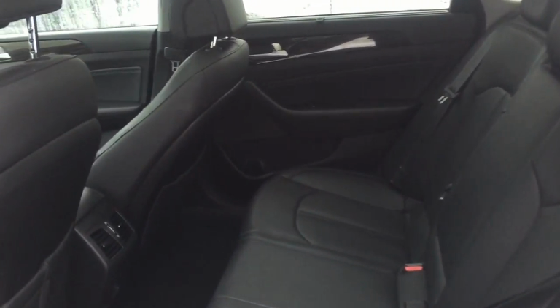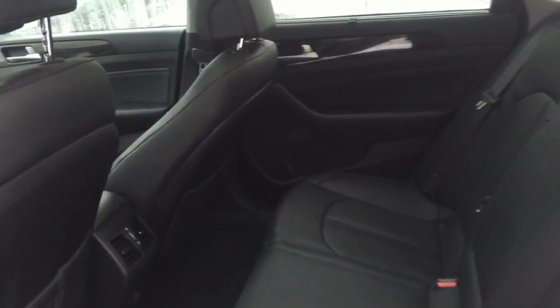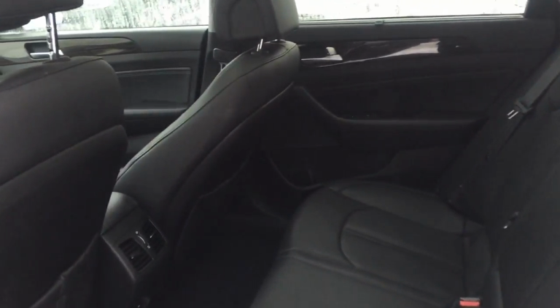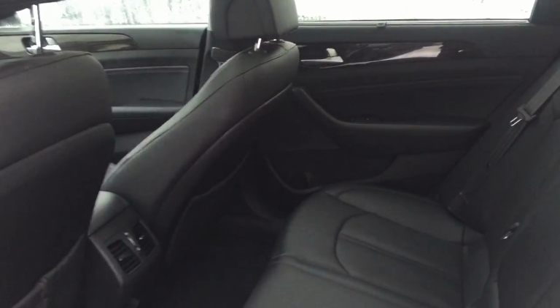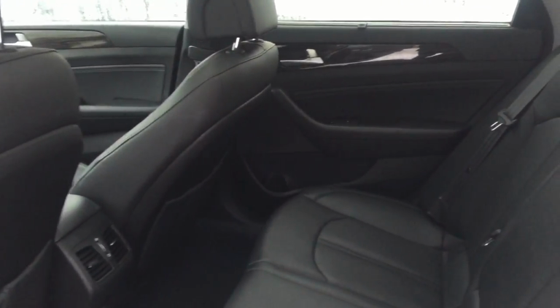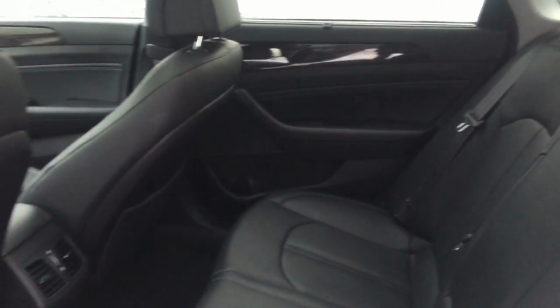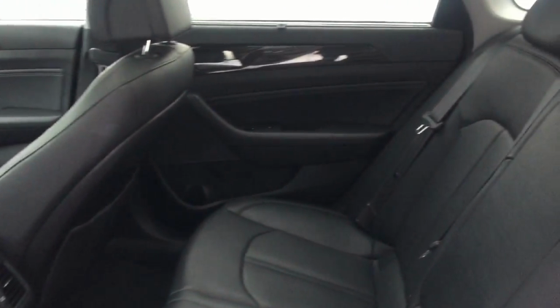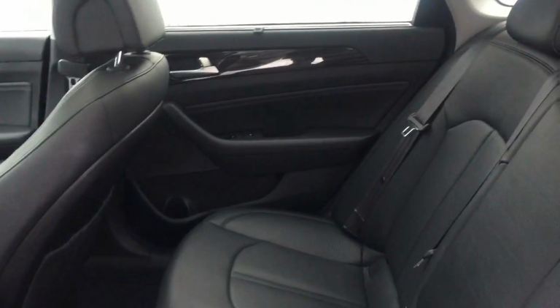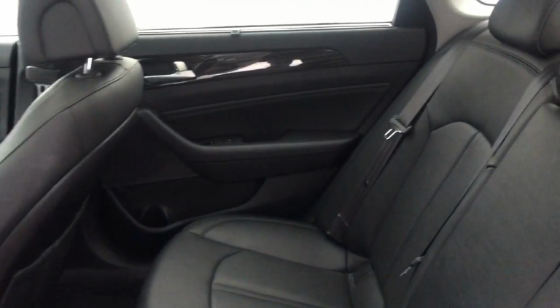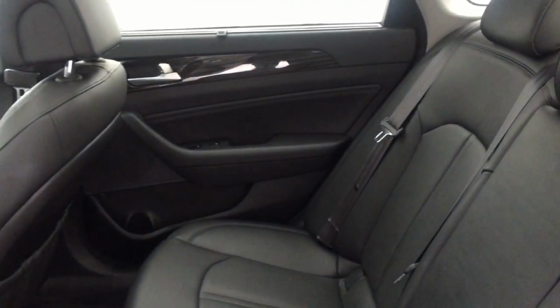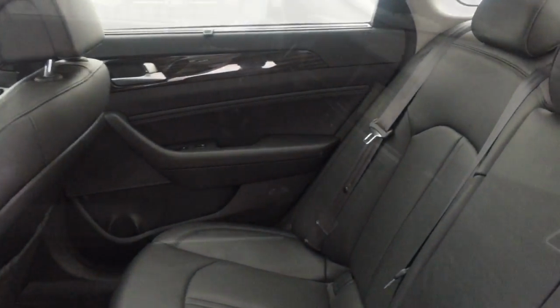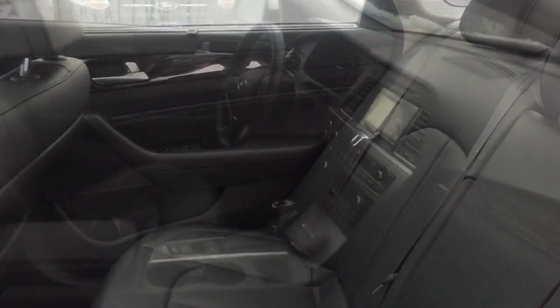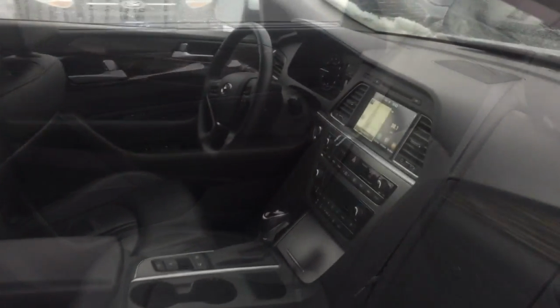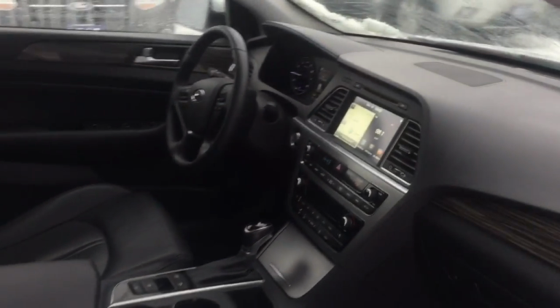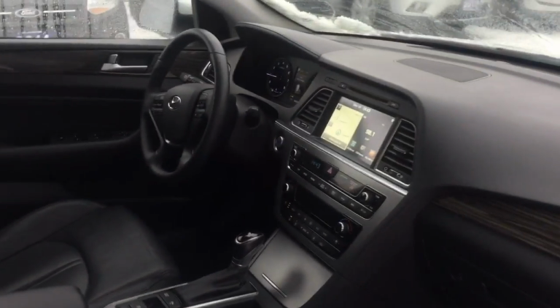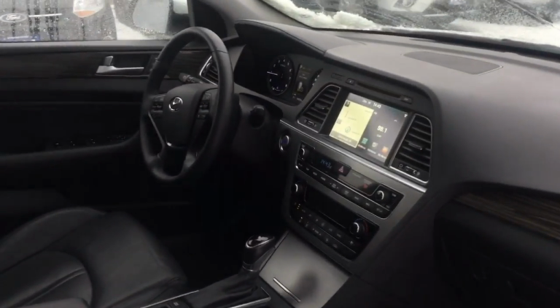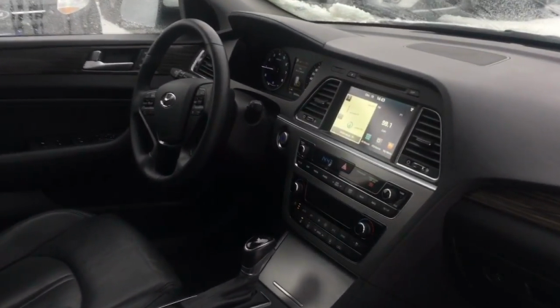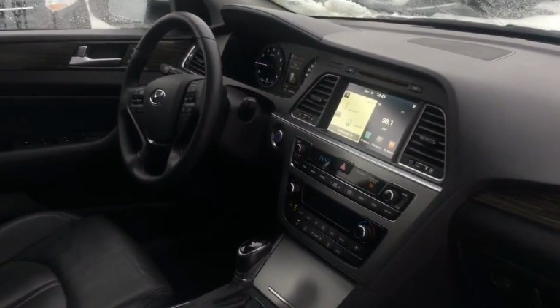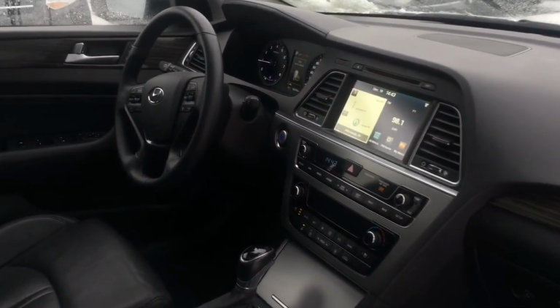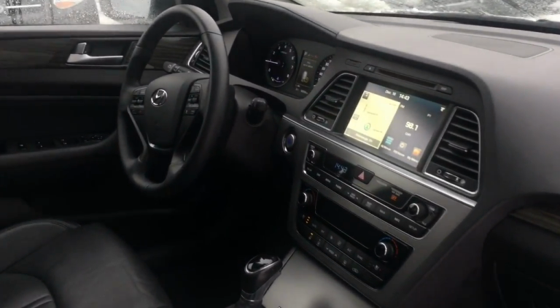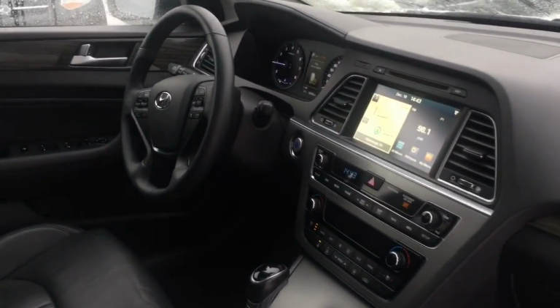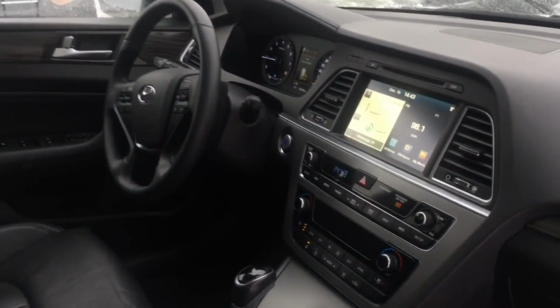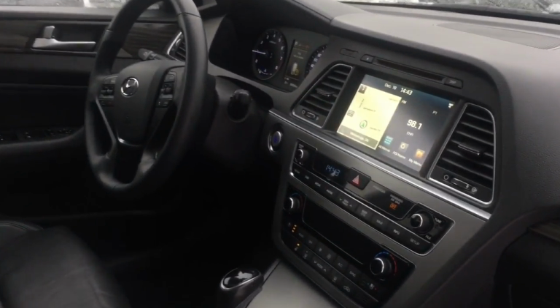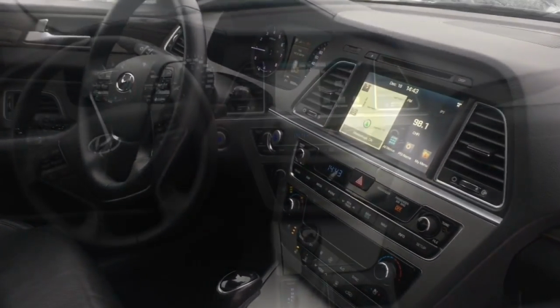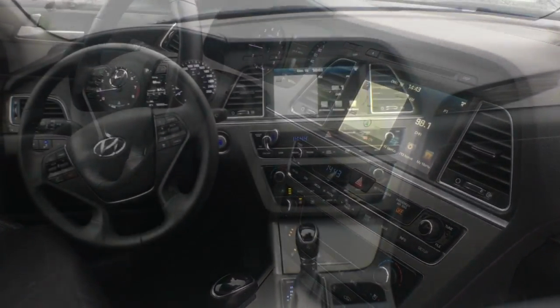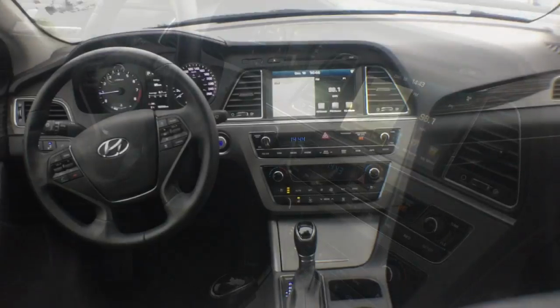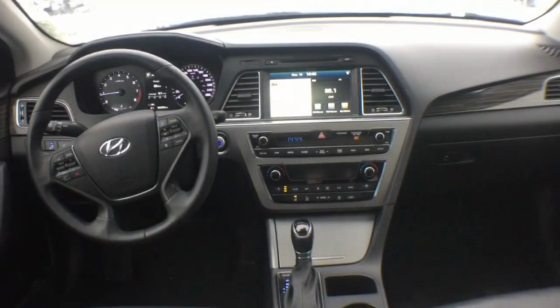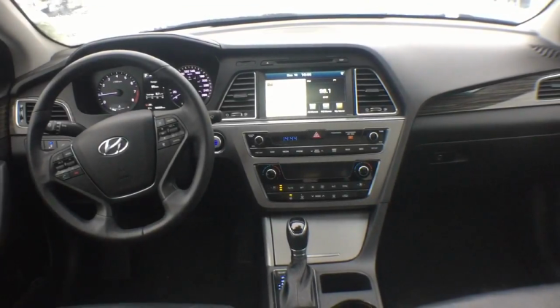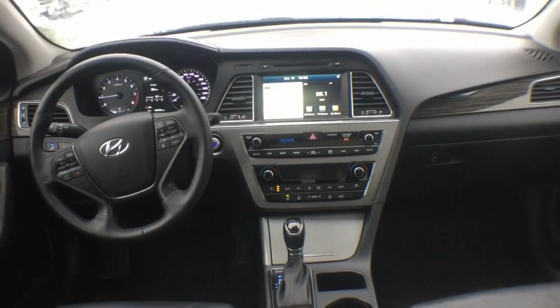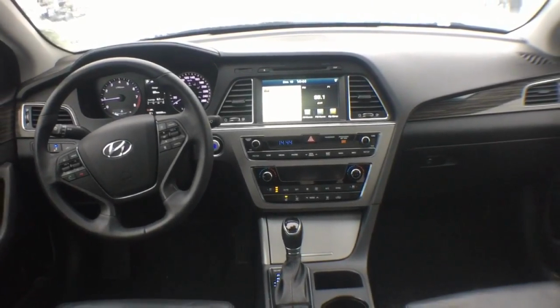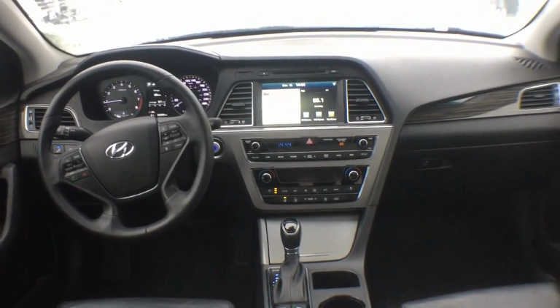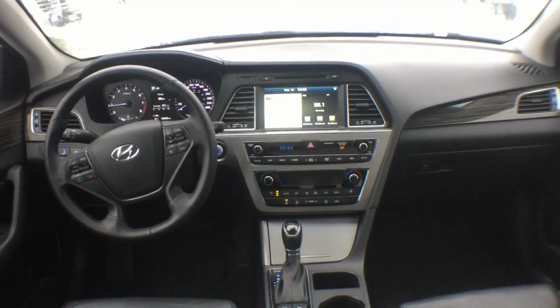Enjoy your favorite music via the stereo system, which includes a CD player with MP3 capability and six speakers providing excellent sound throughout the cabin.